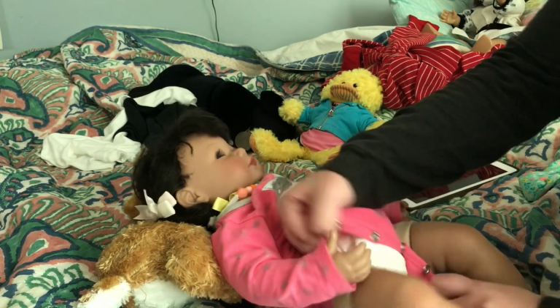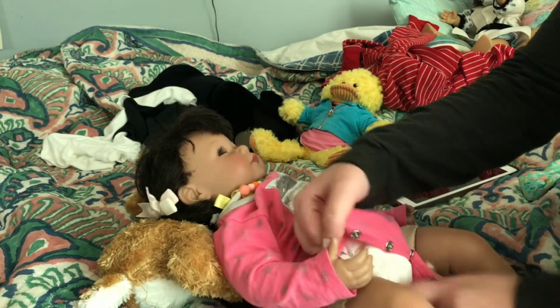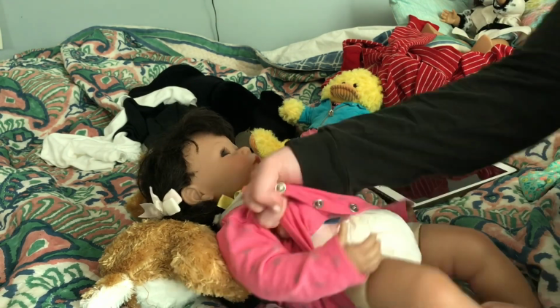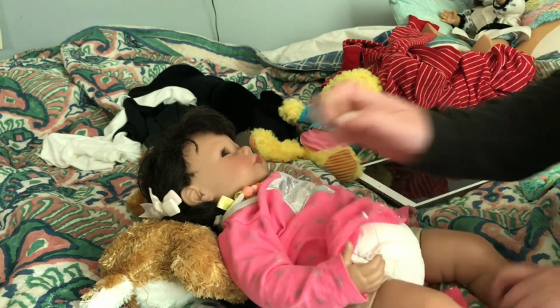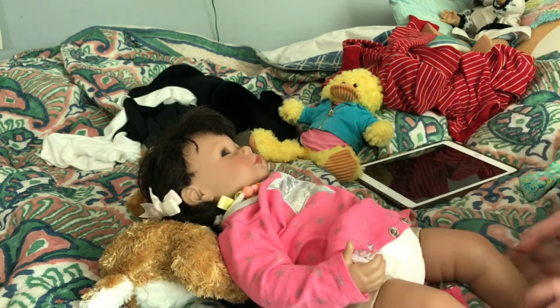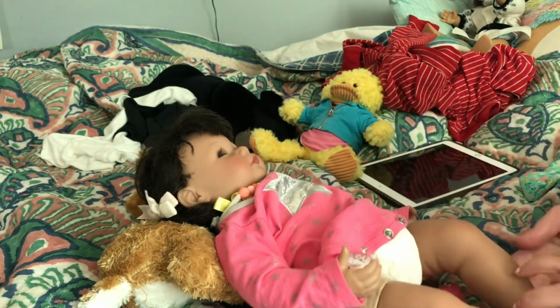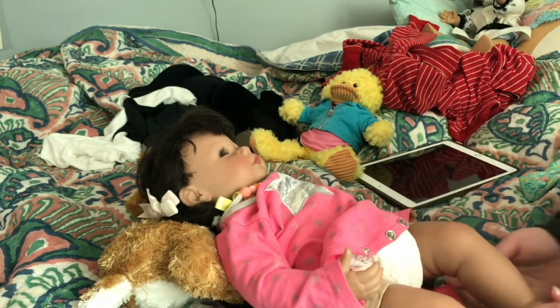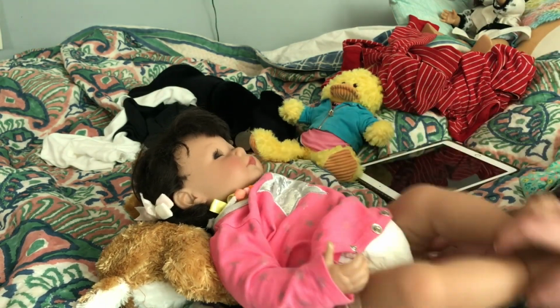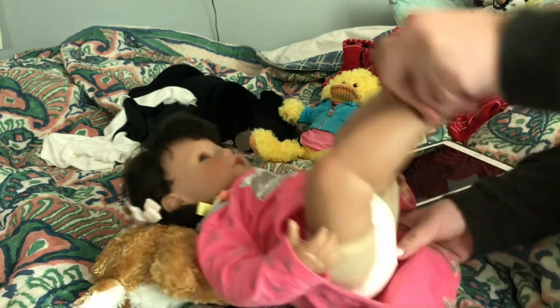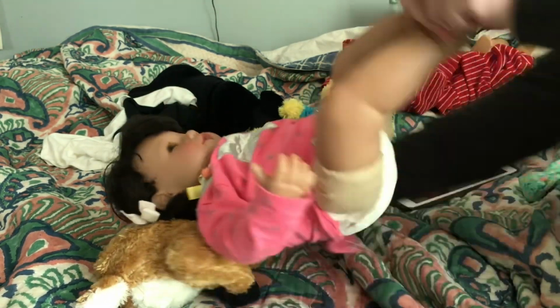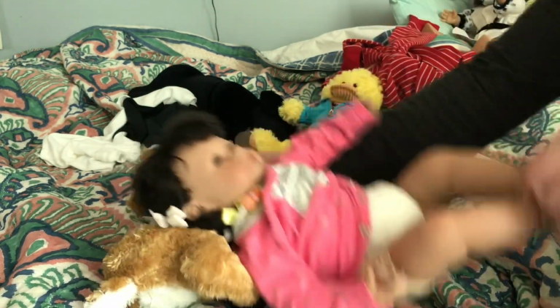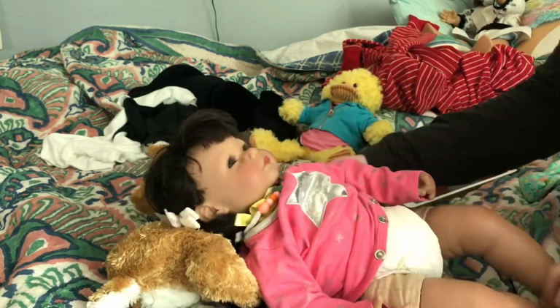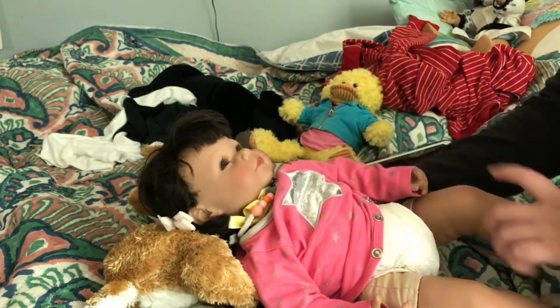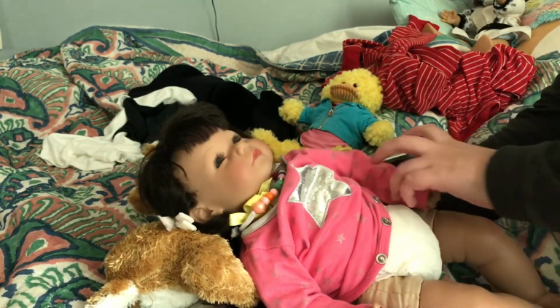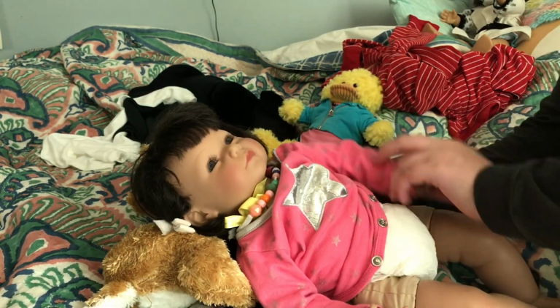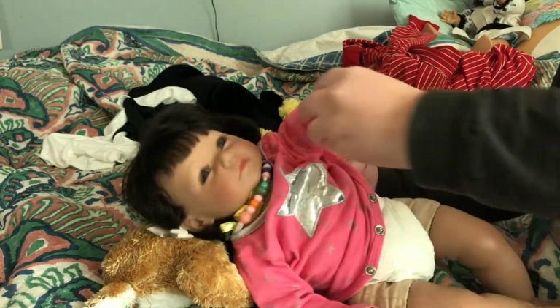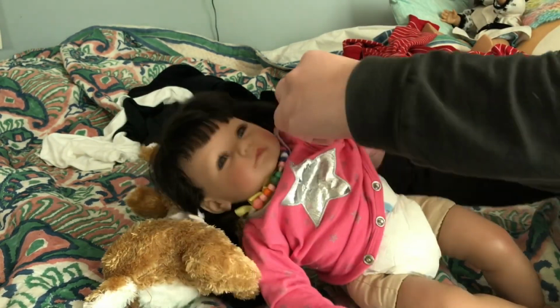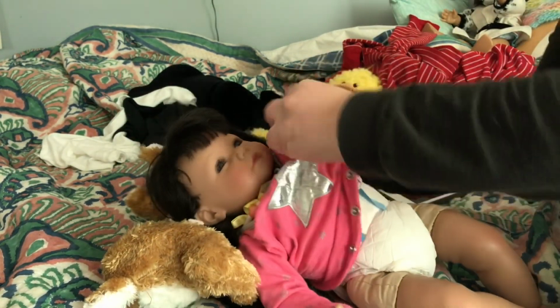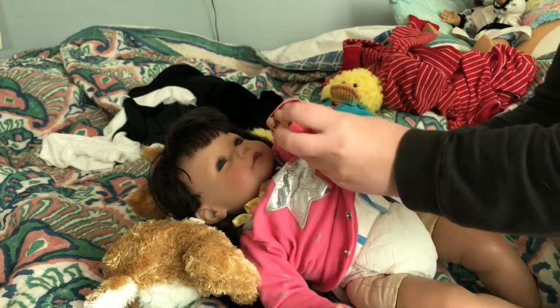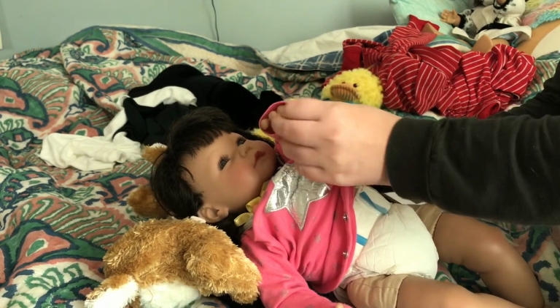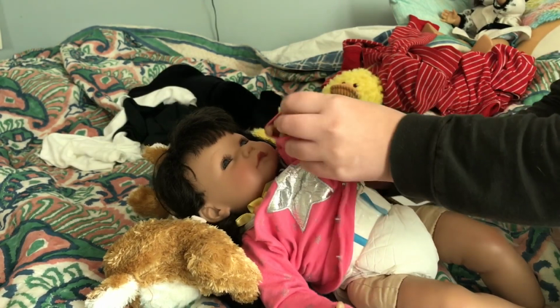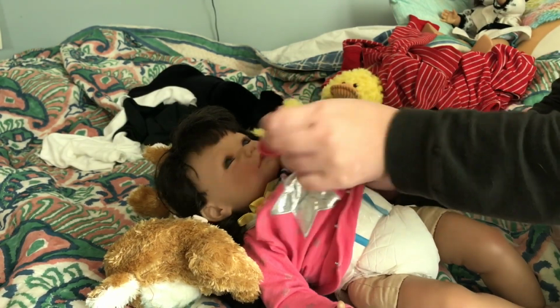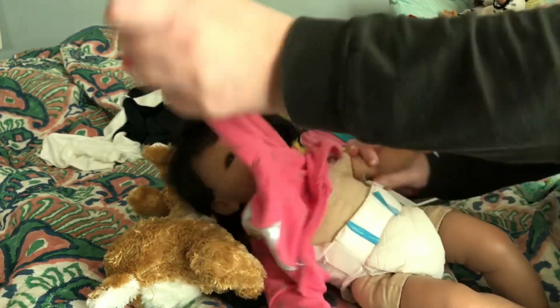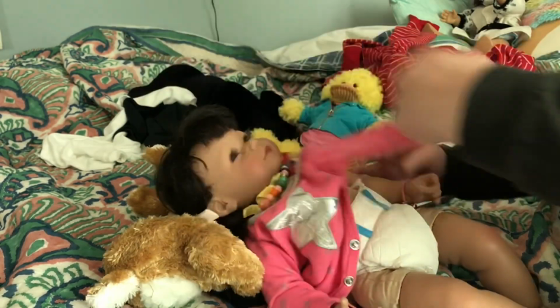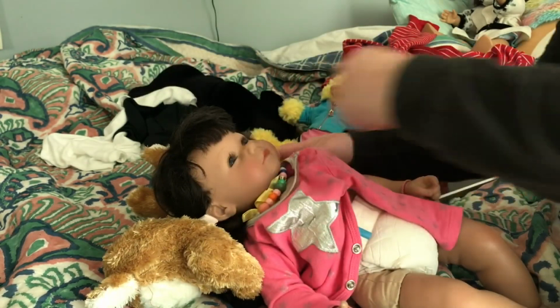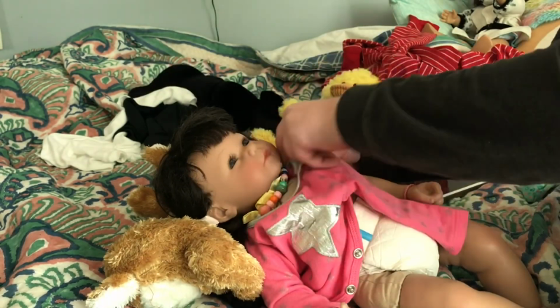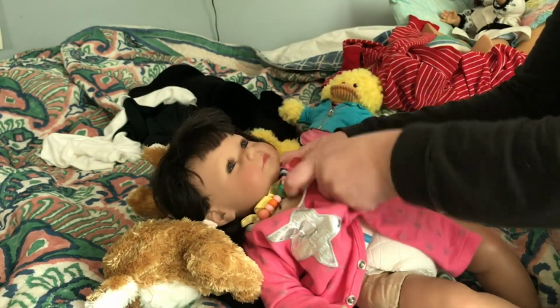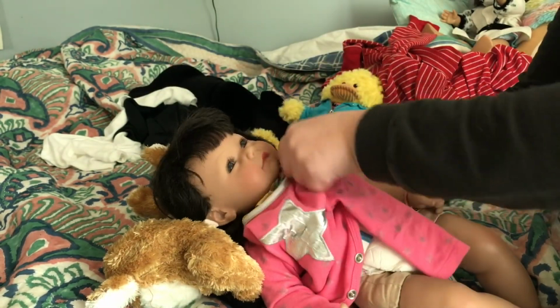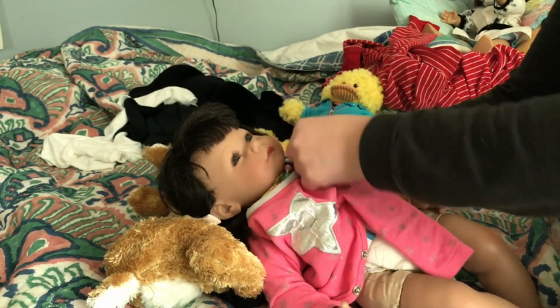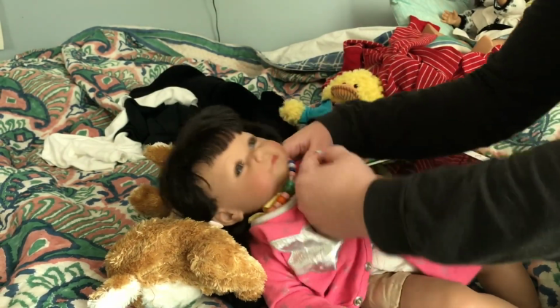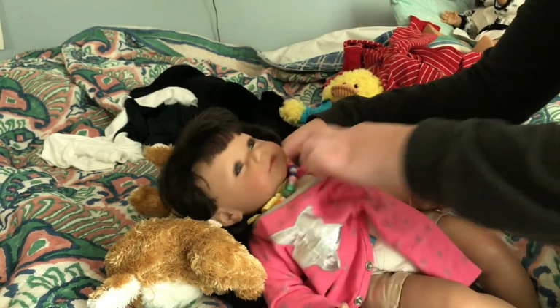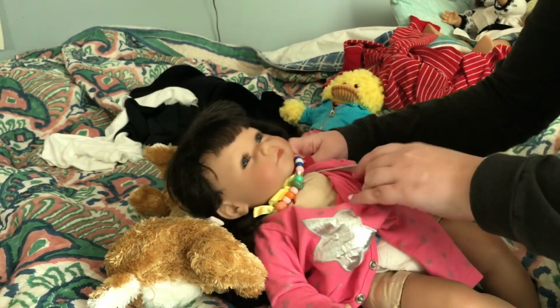So we're back, and I'm just getting her changed into her pajamas.